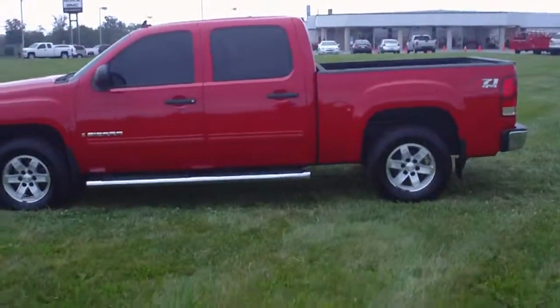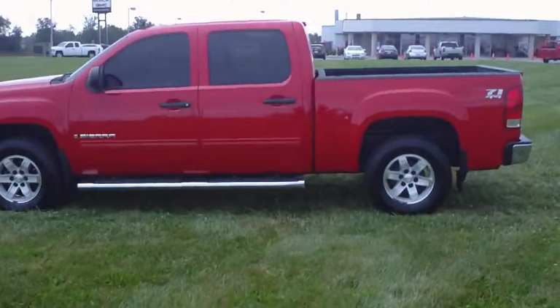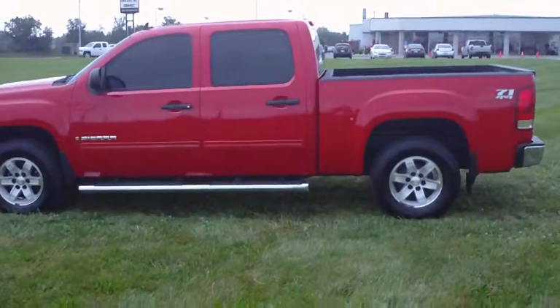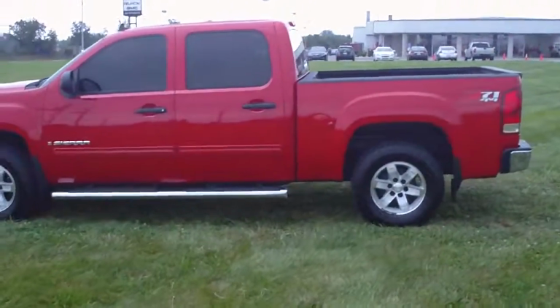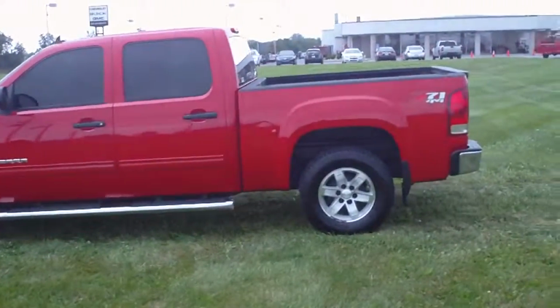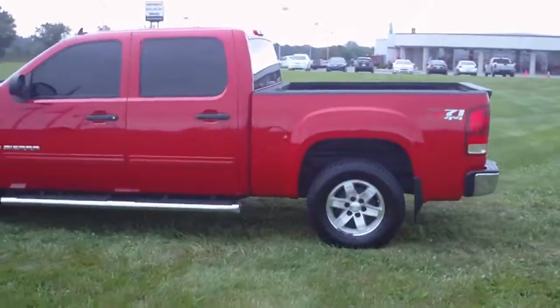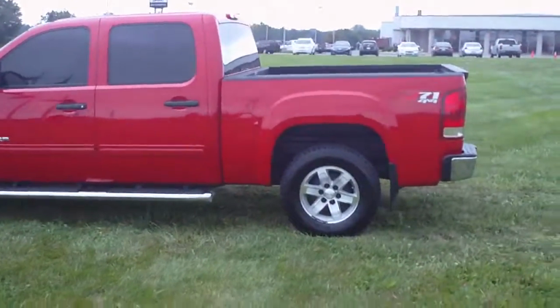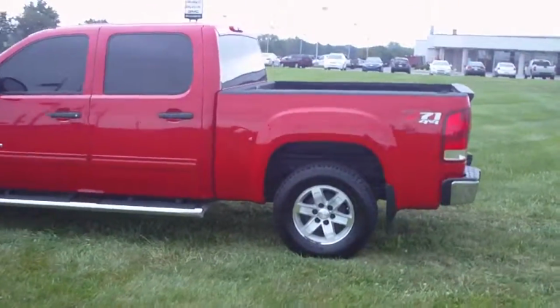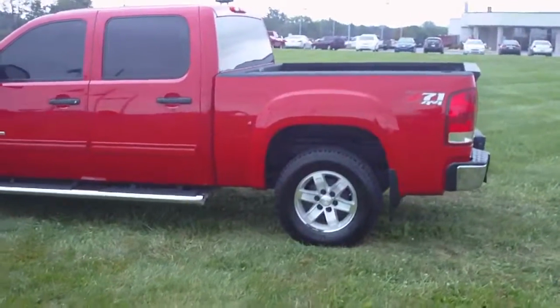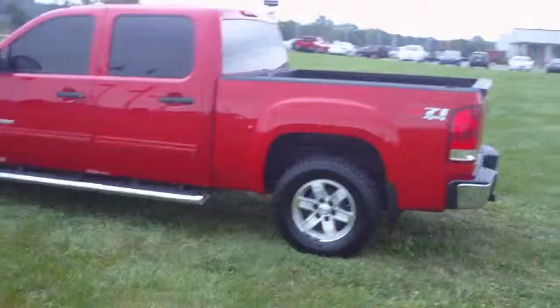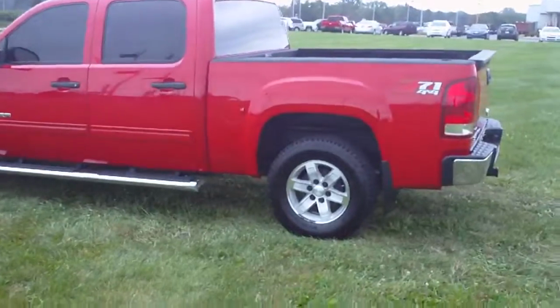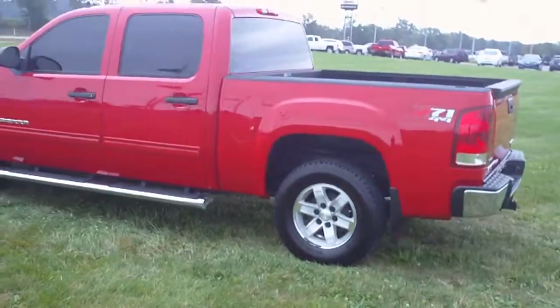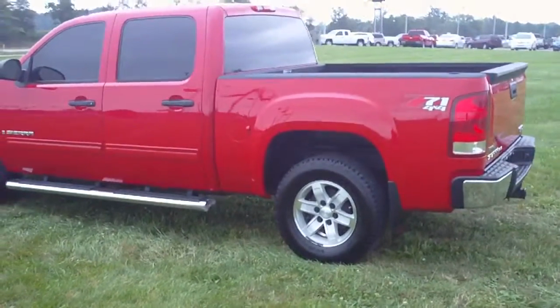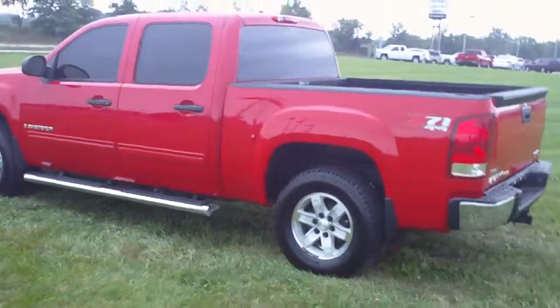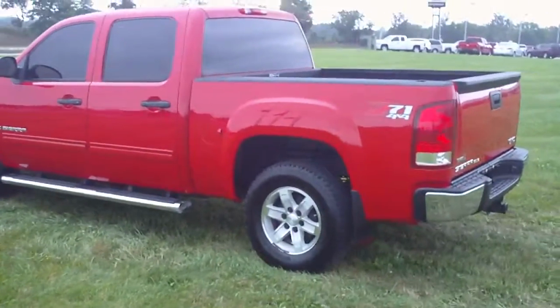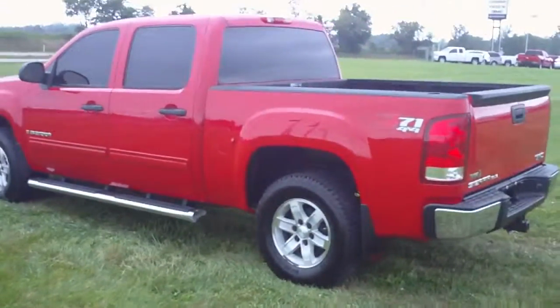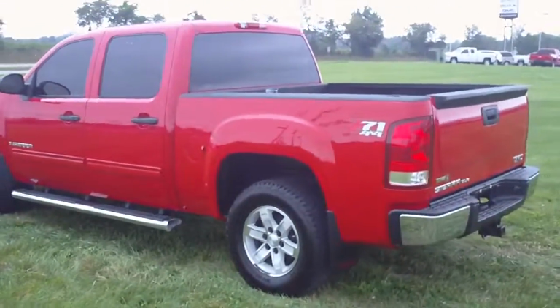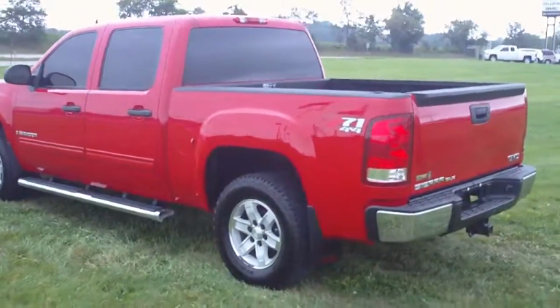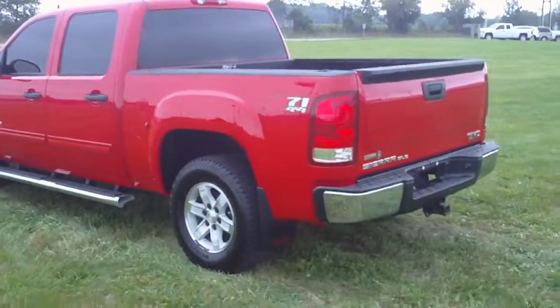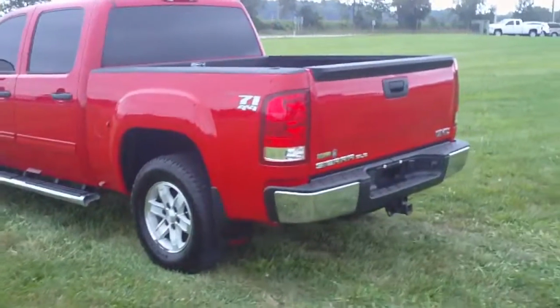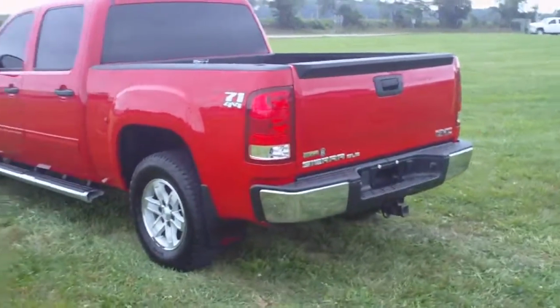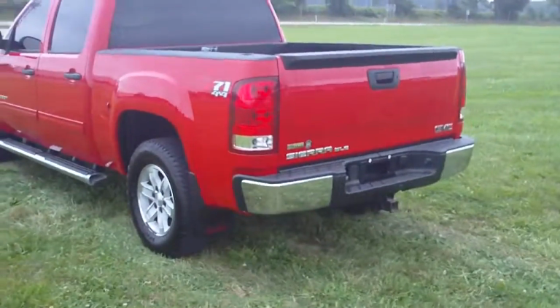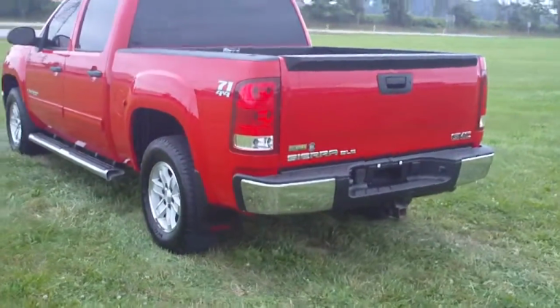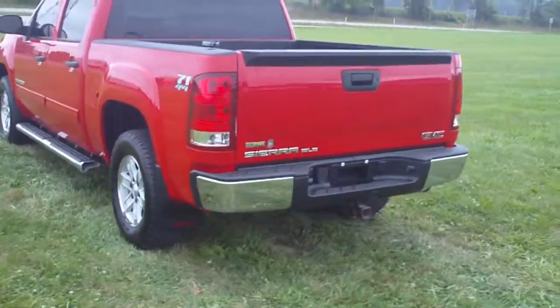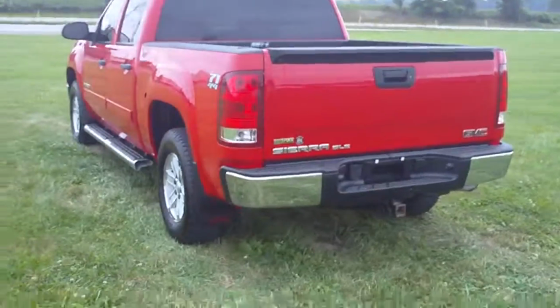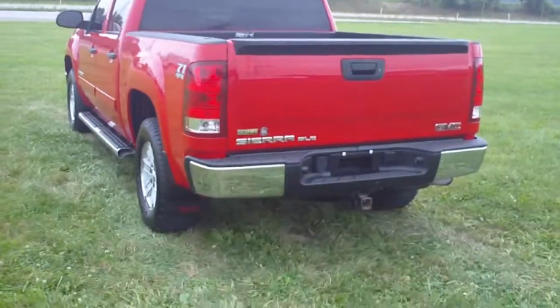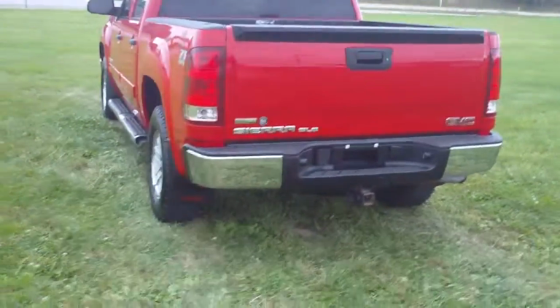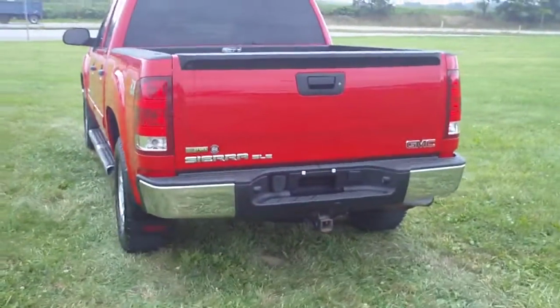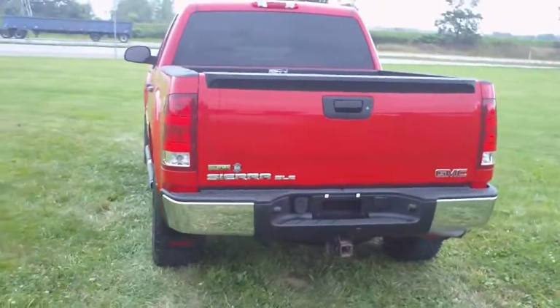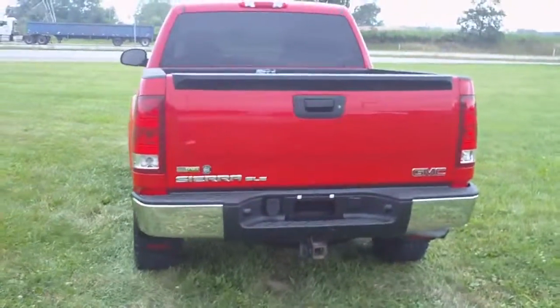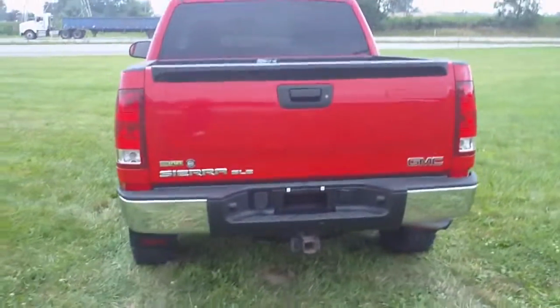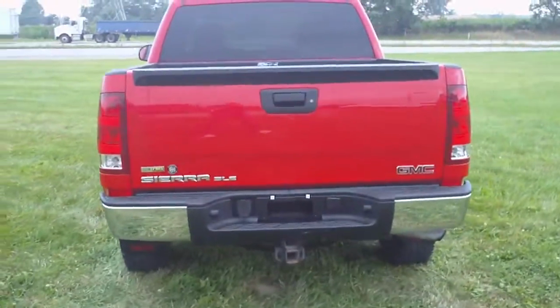This is a 2009 GMC Sierra, stock number G3348A. This is an SLE in fire red.